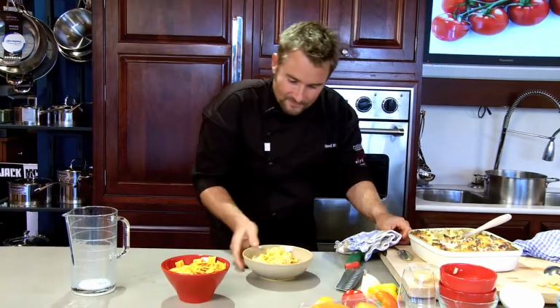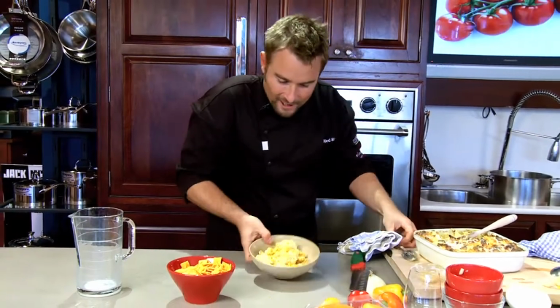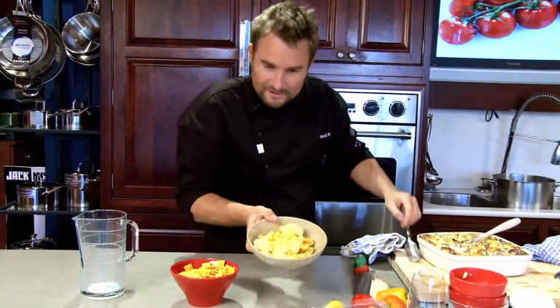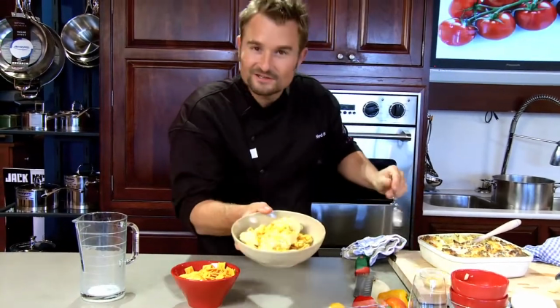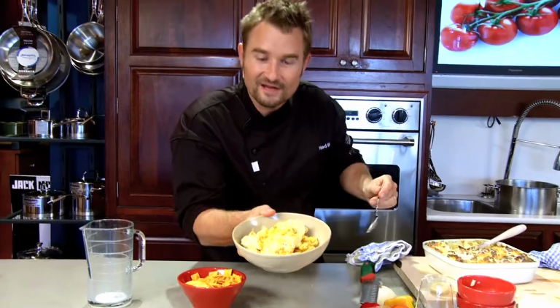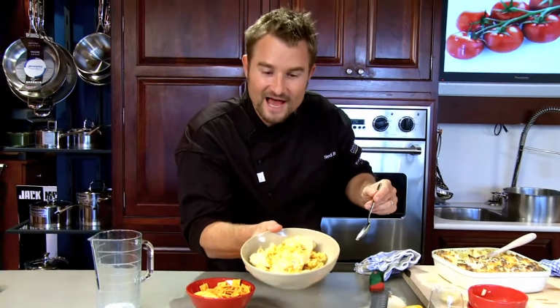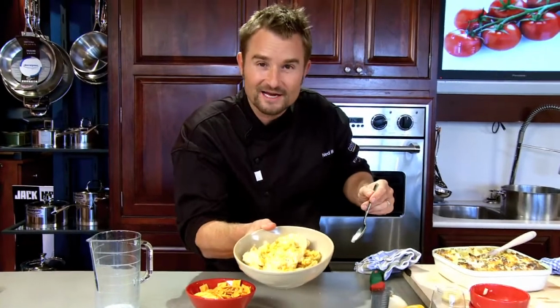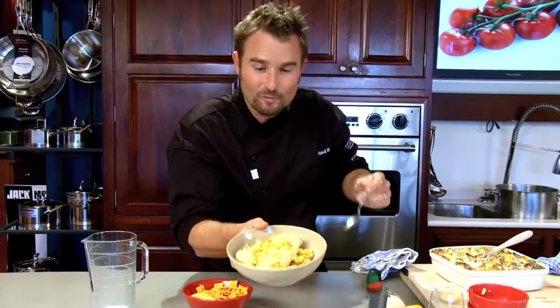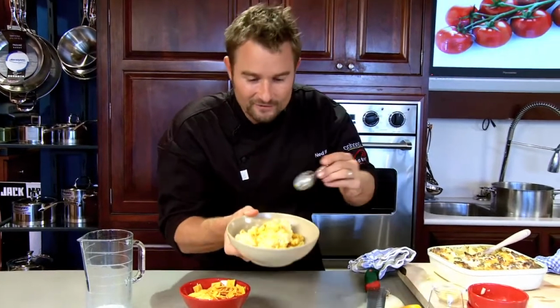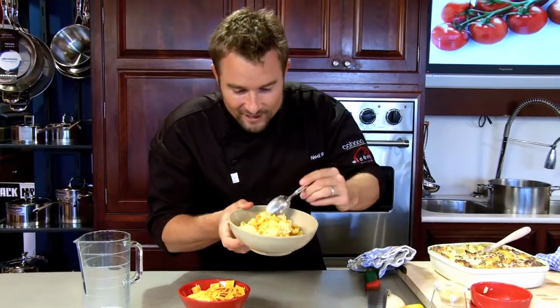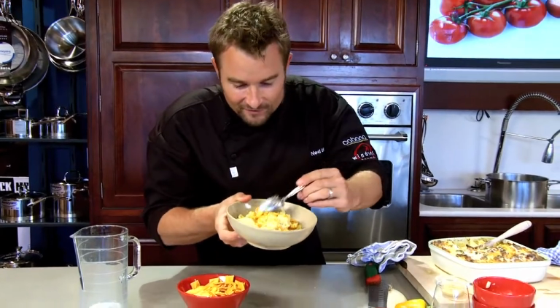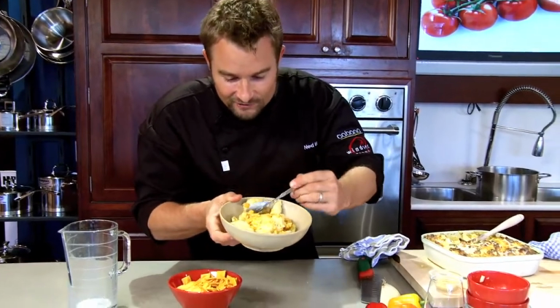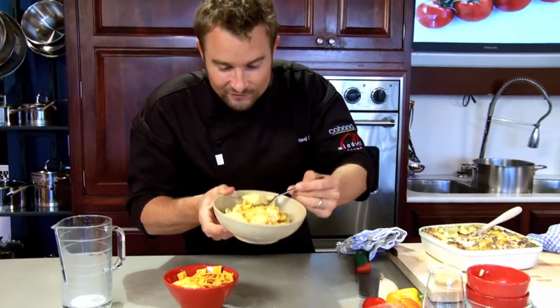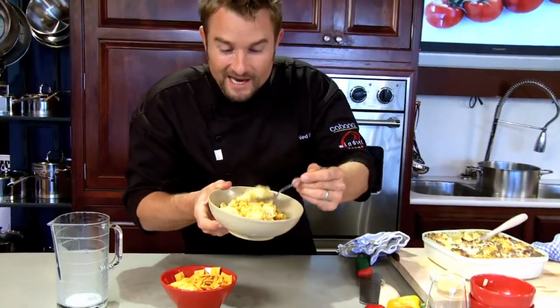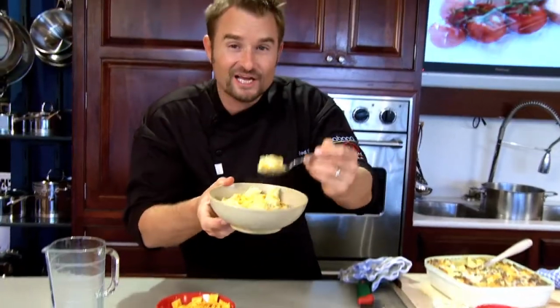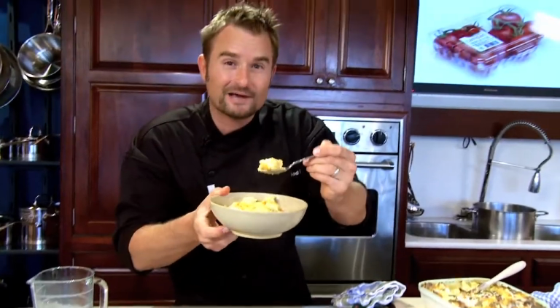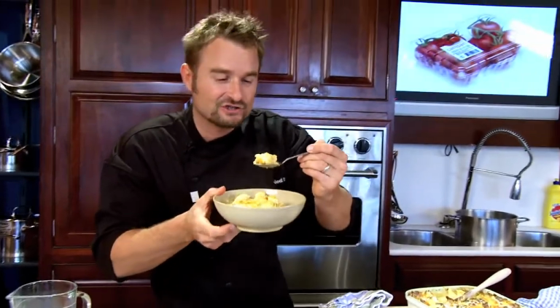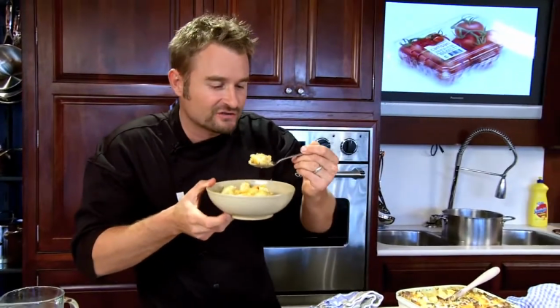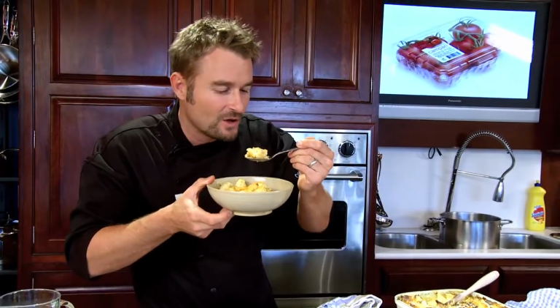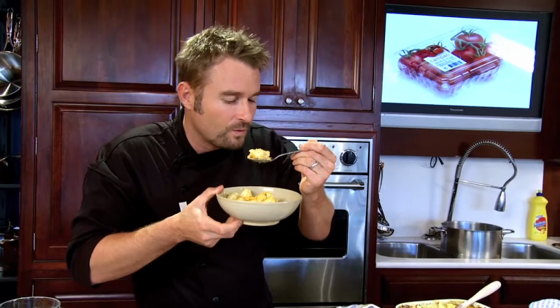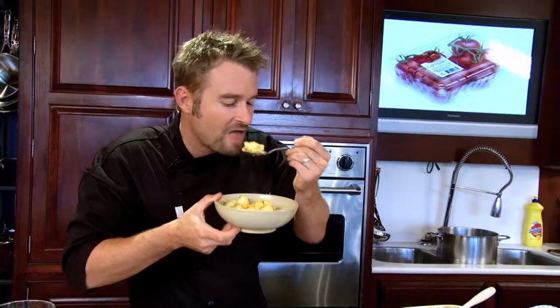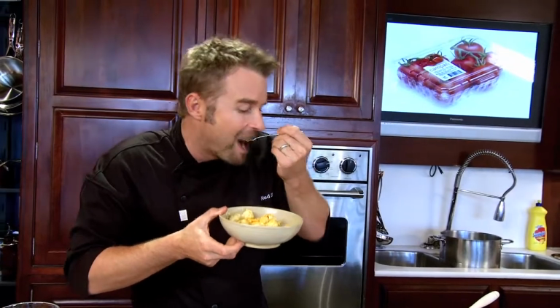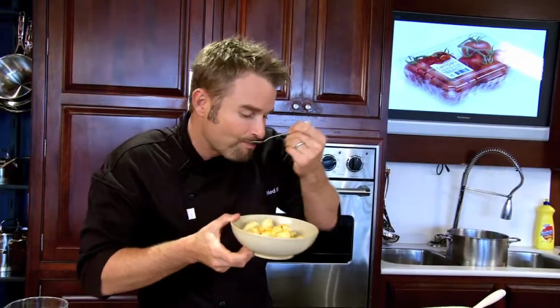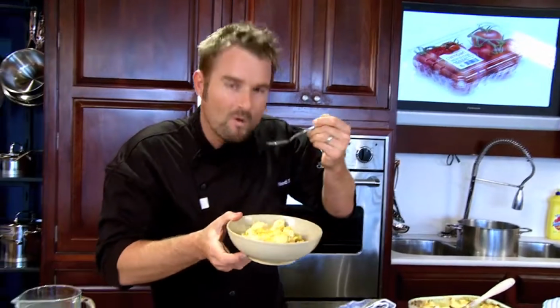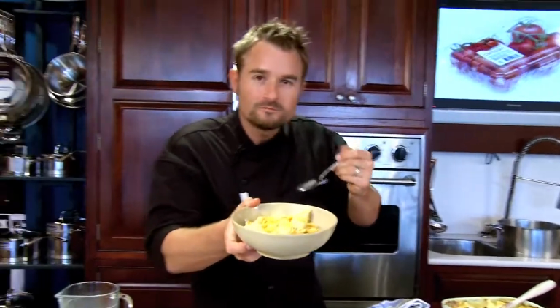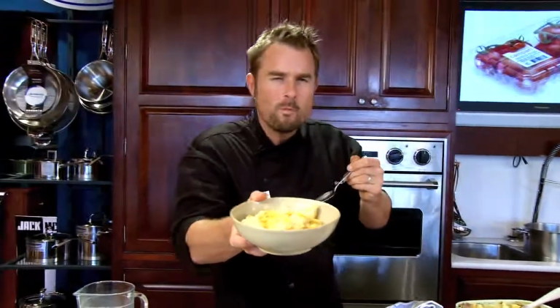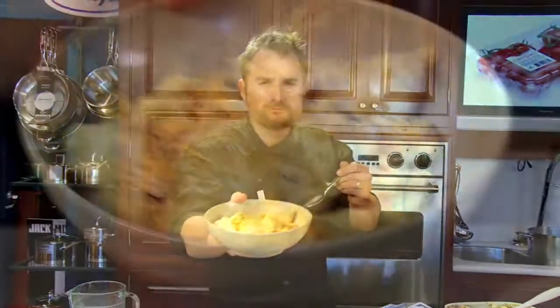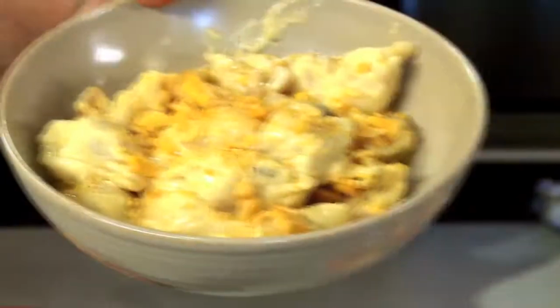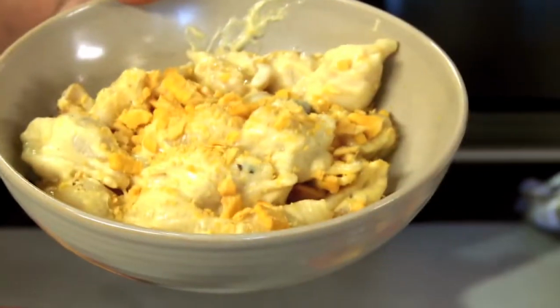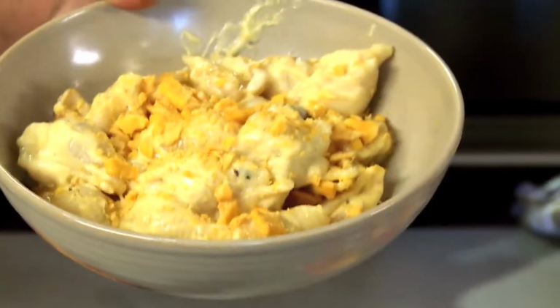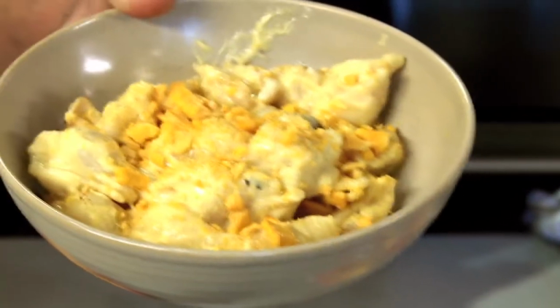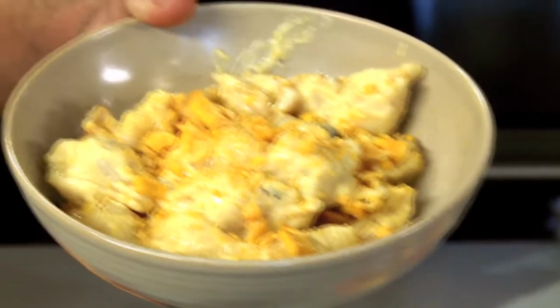Wow, look at that. I can't wait to dive in. This is a smash hit mac and cheese. Mmm. Thank you.